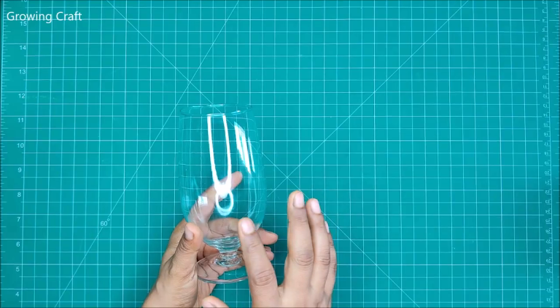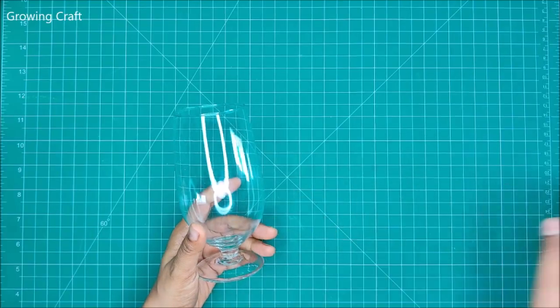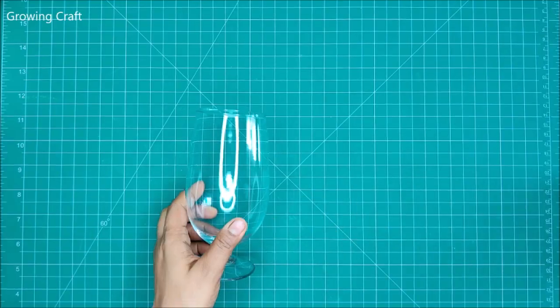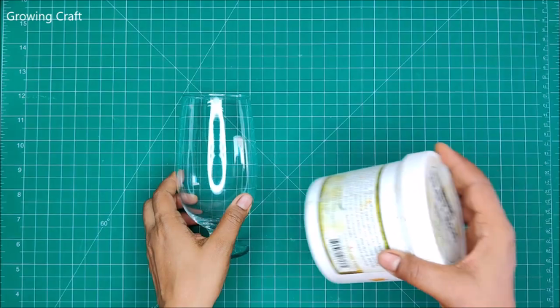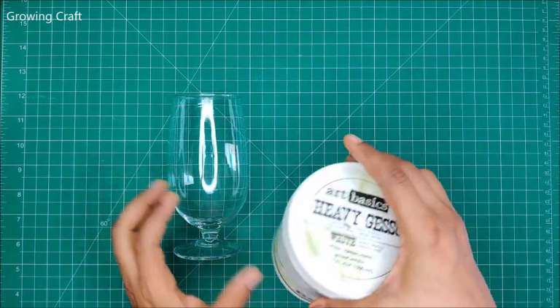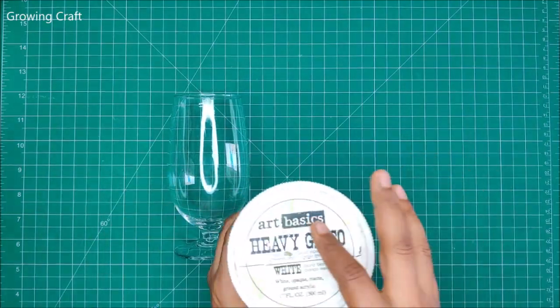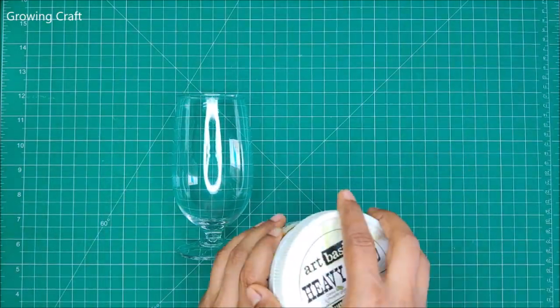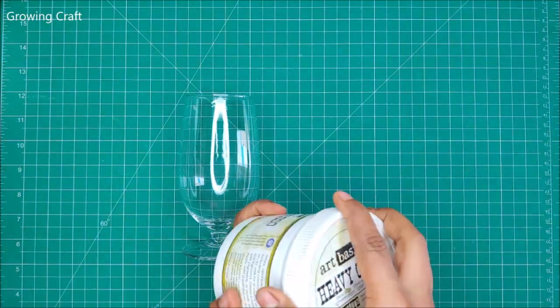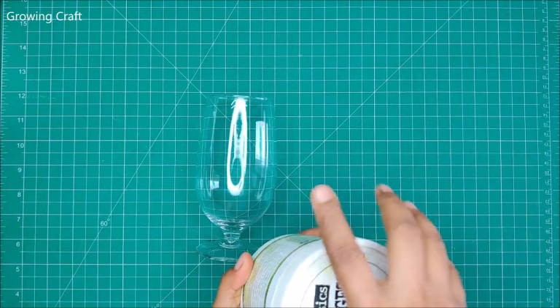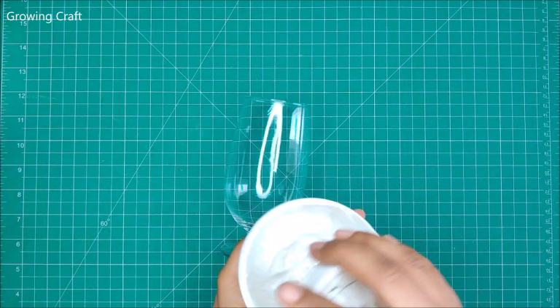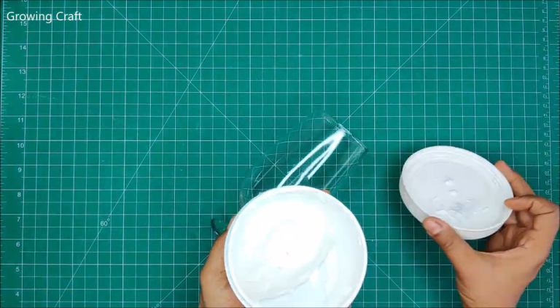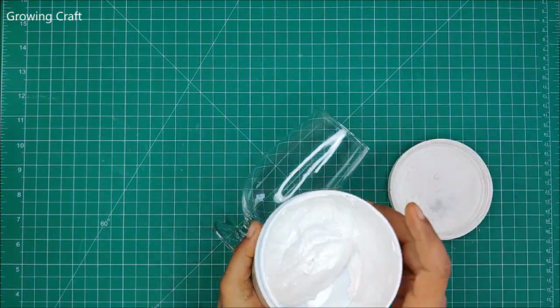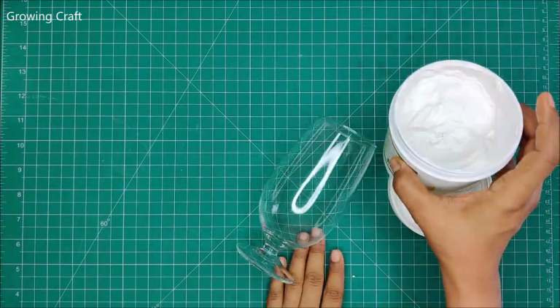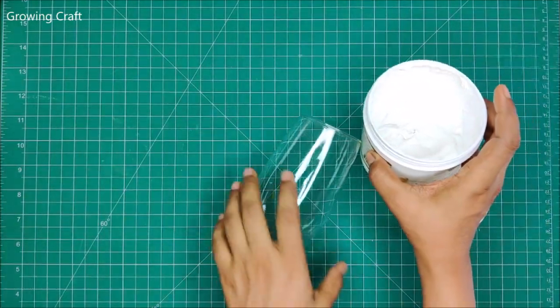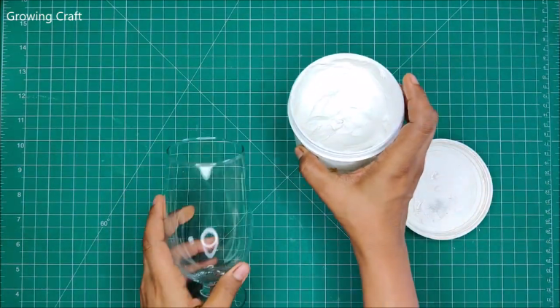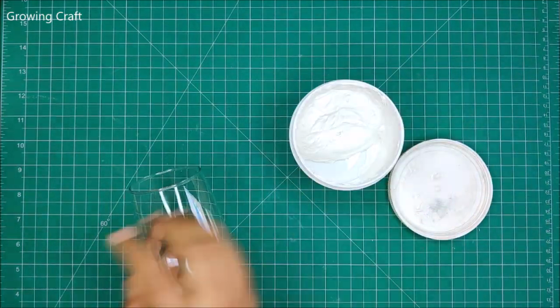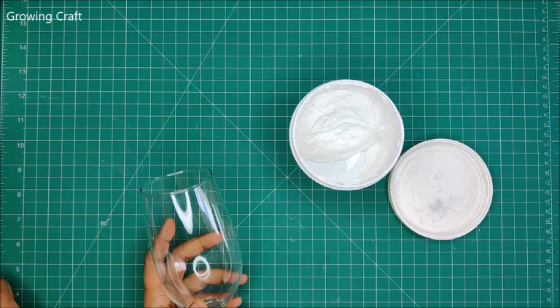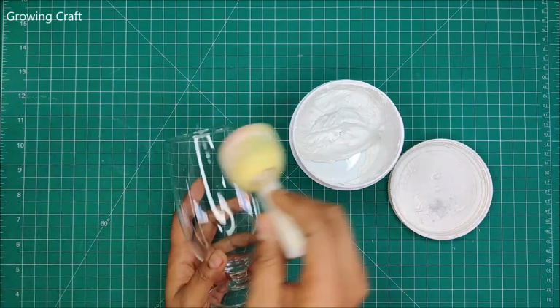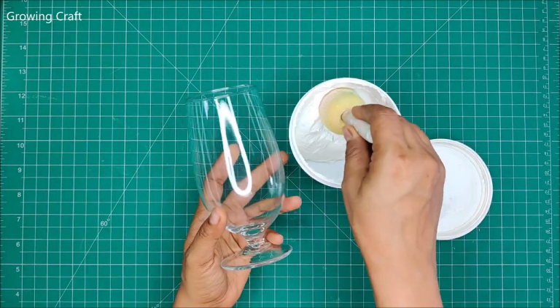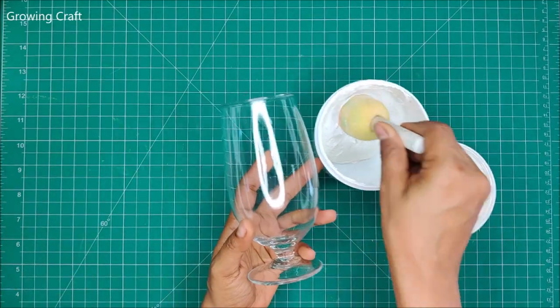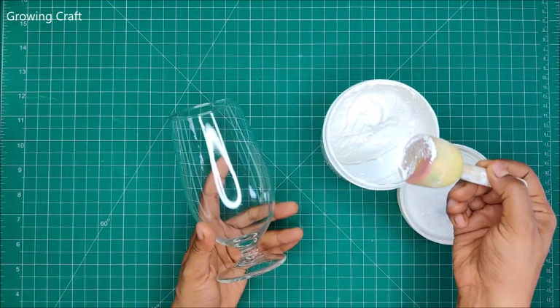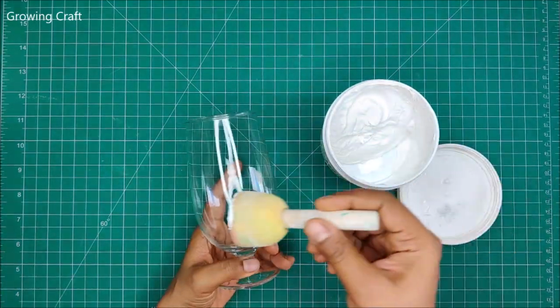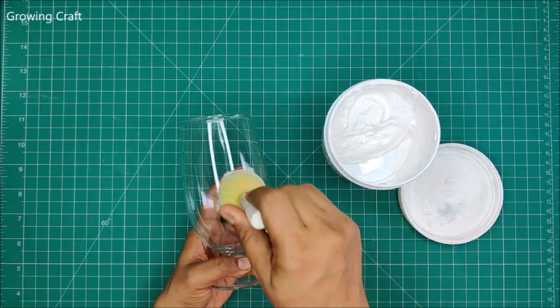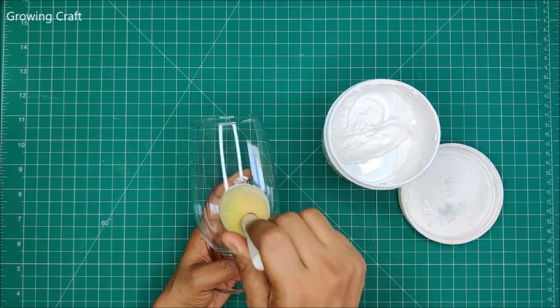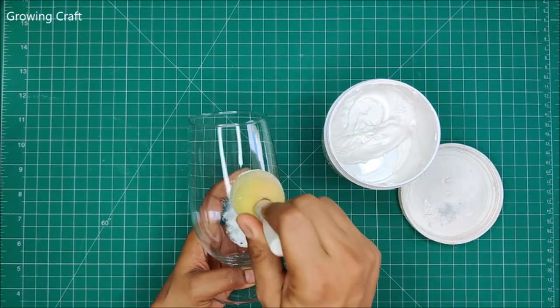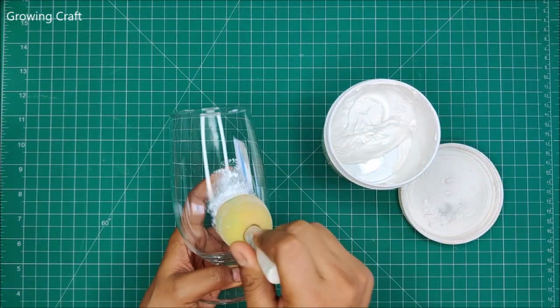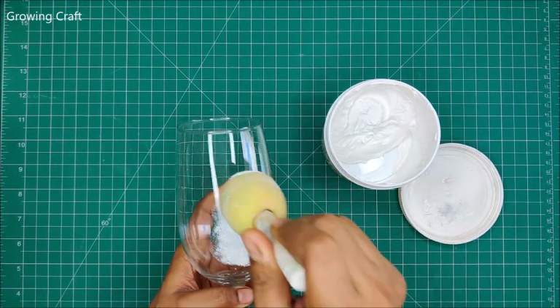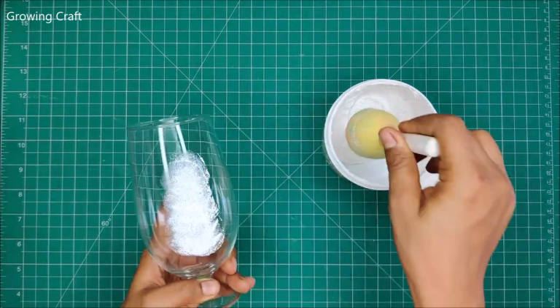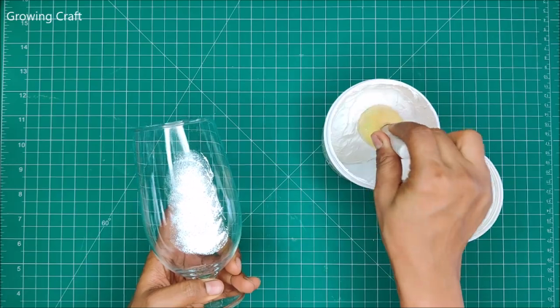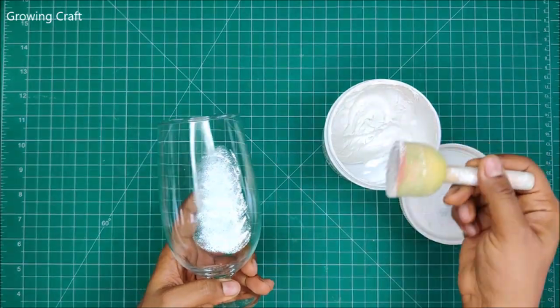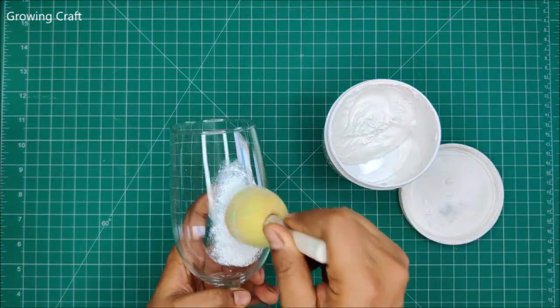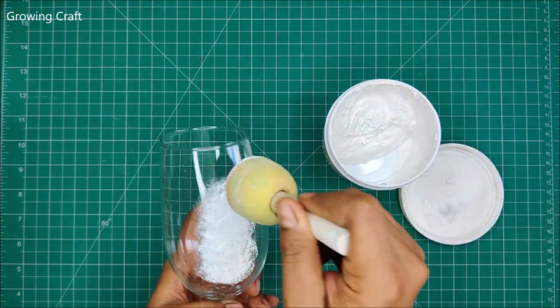On a plain glass, we are first going to use our heavy gesso. I am using heavy gesso here because I just want to make sure that I cover up my glass completely and very well on my complete surface.